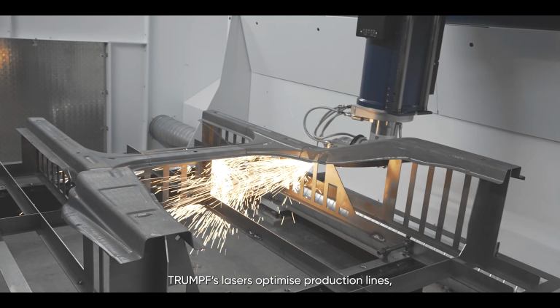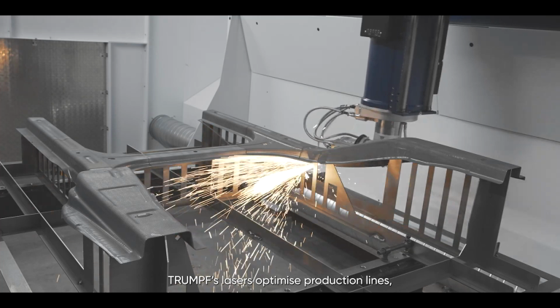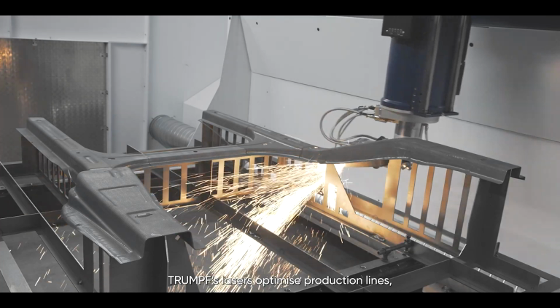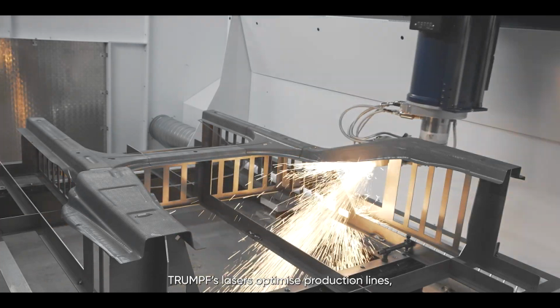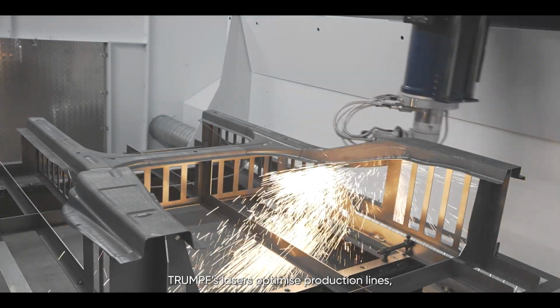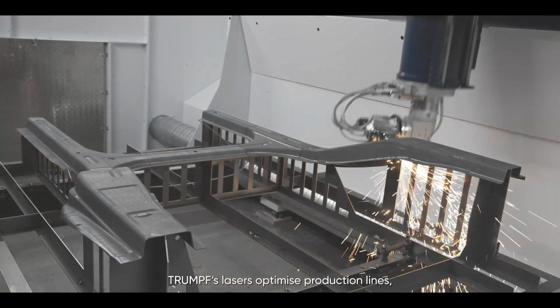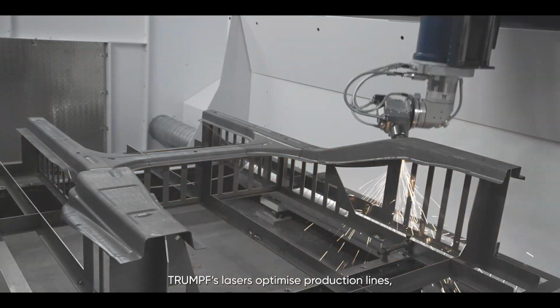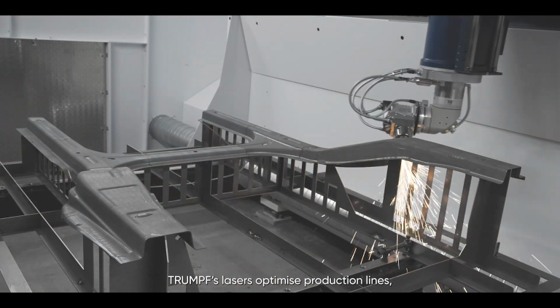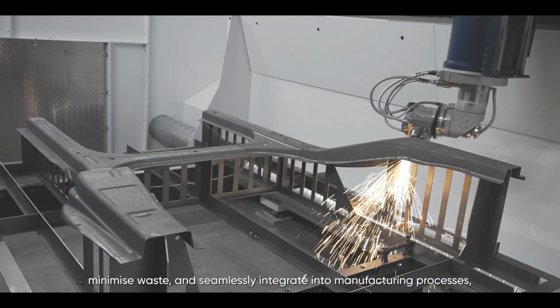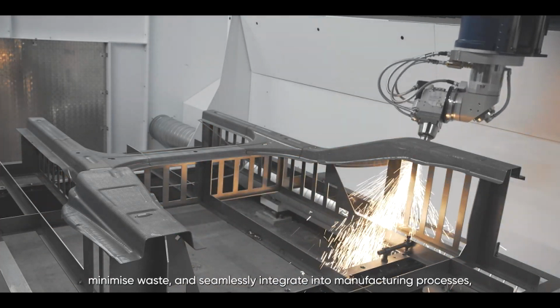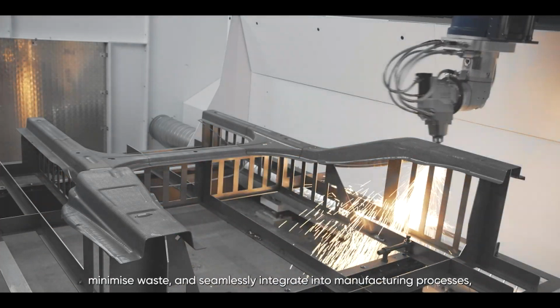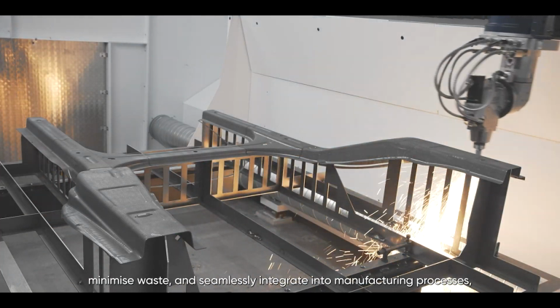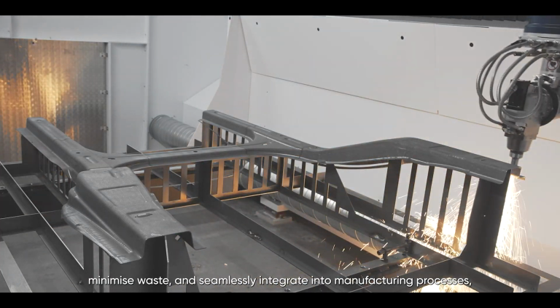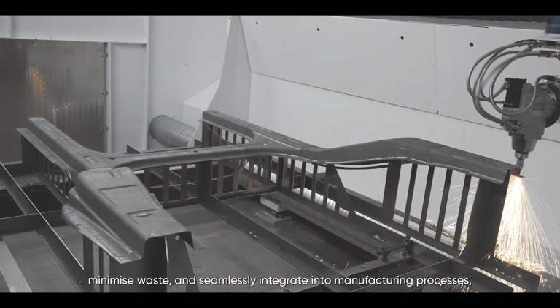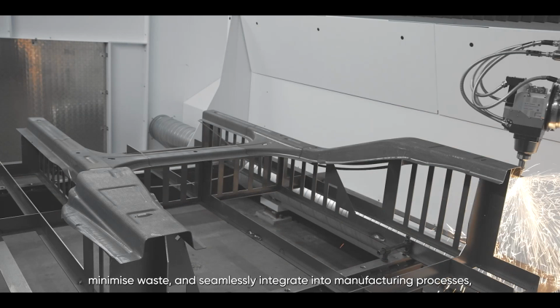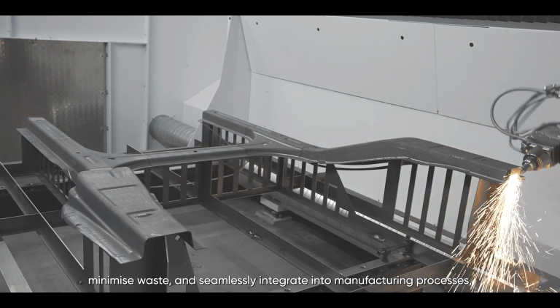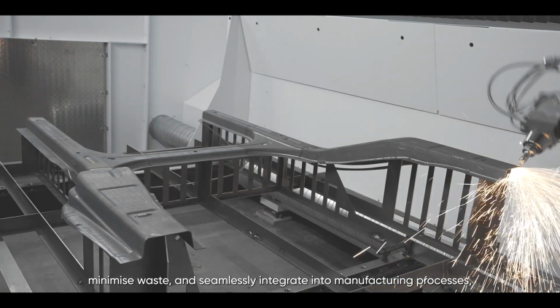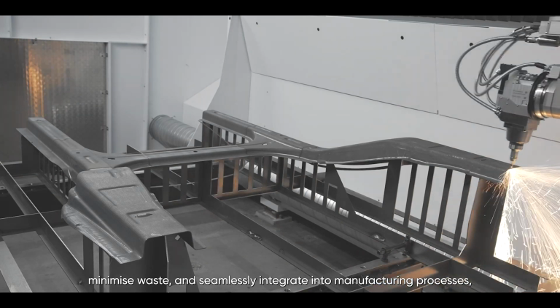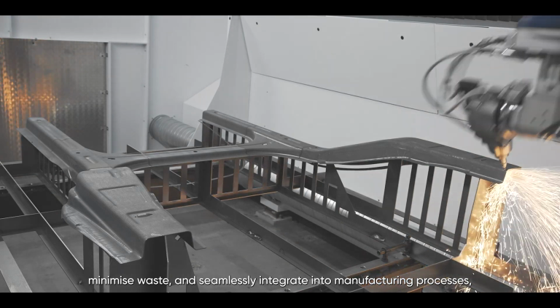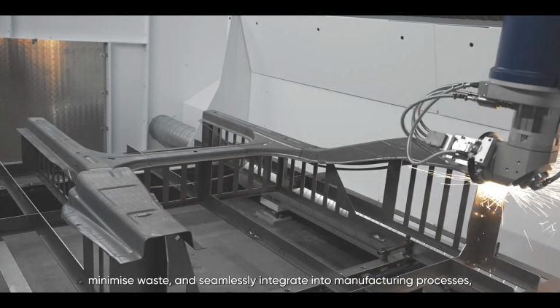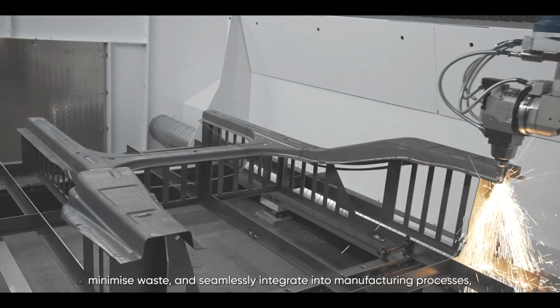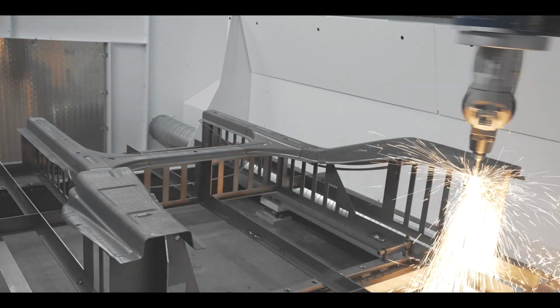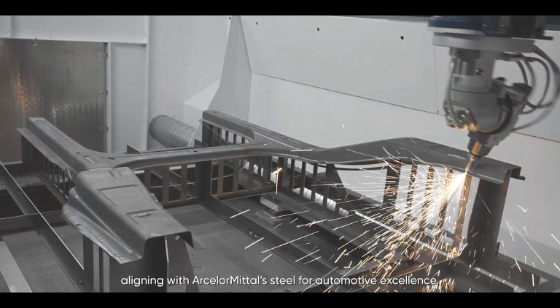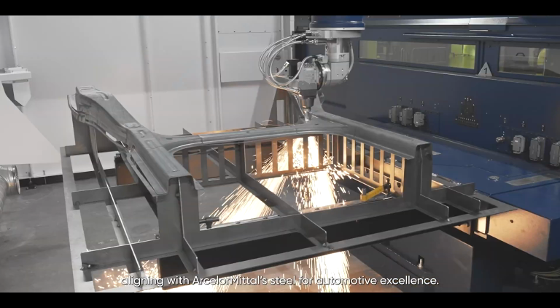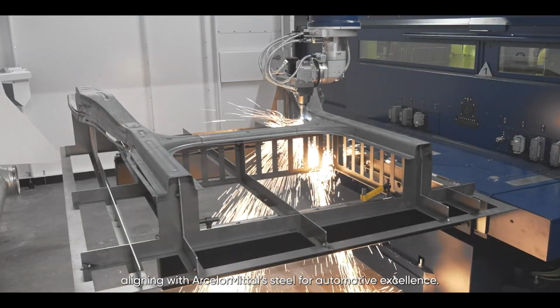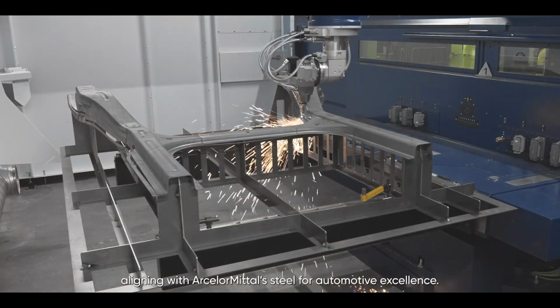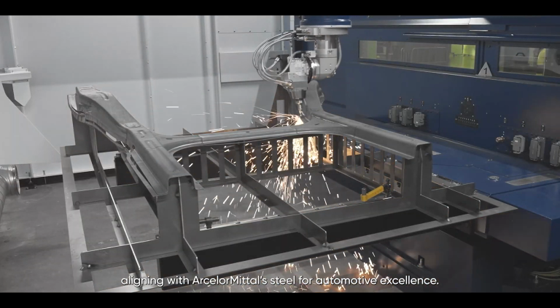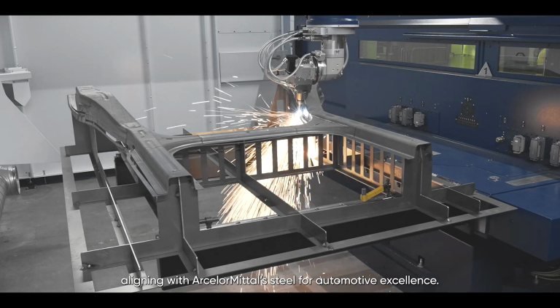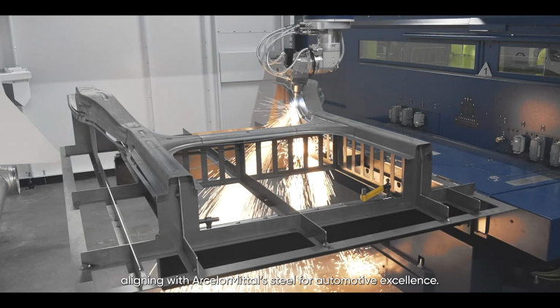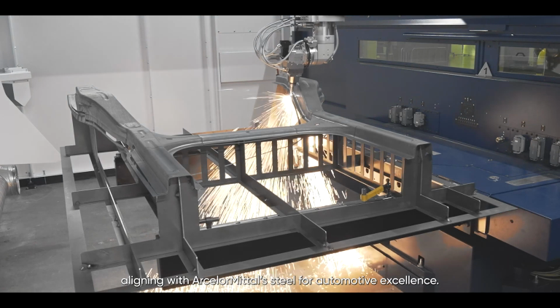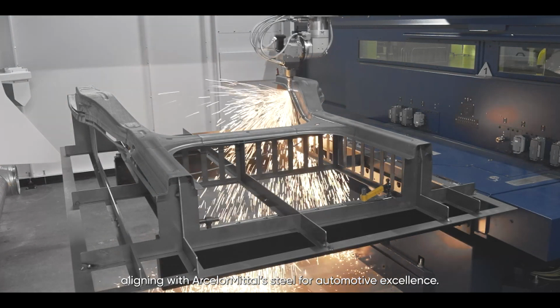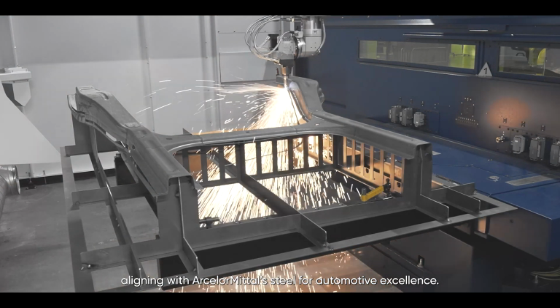Trumpf's lasers optimize production lines, minimize waste and seamlessly integrate into the manufacturing process, aligning with ArcelorMittal's drive for automotive excellence.